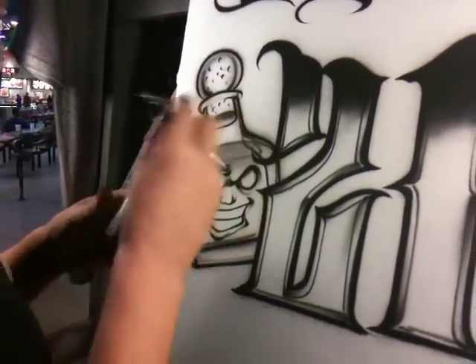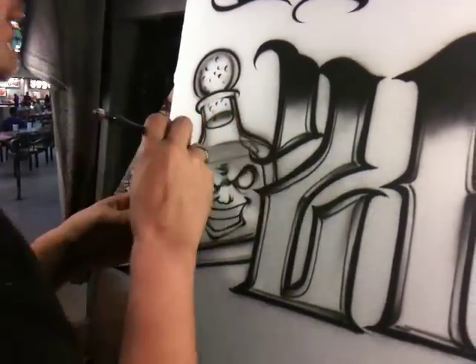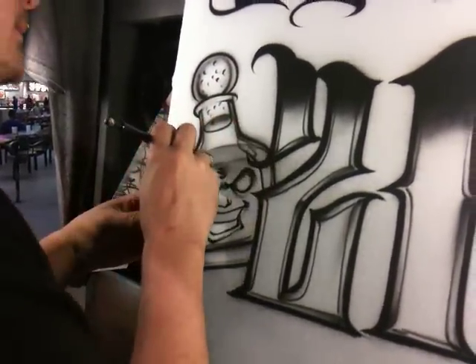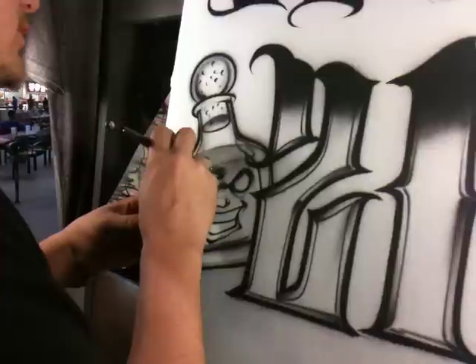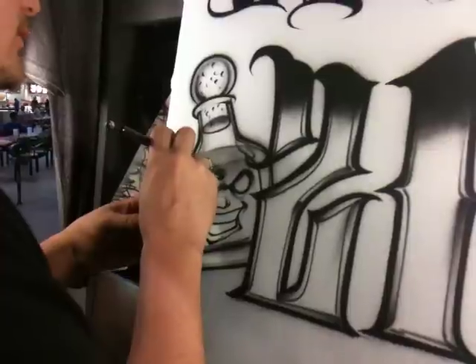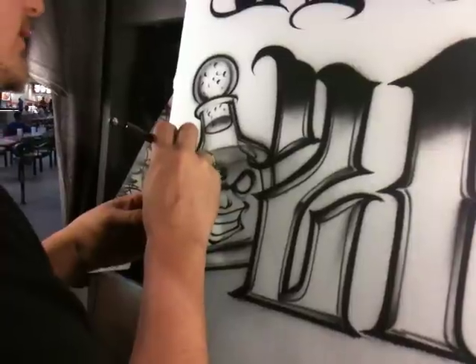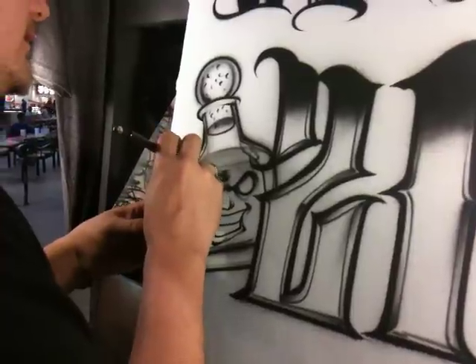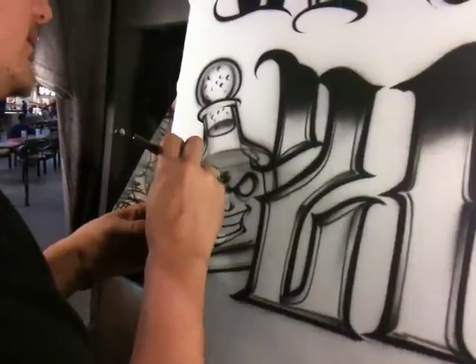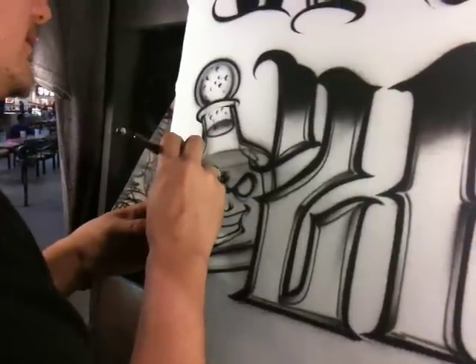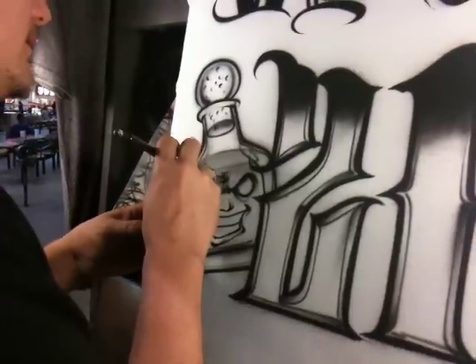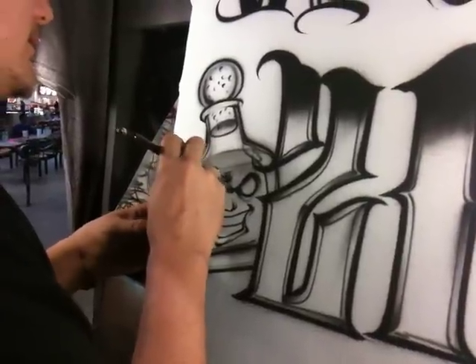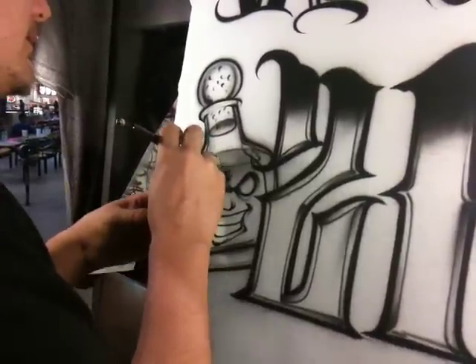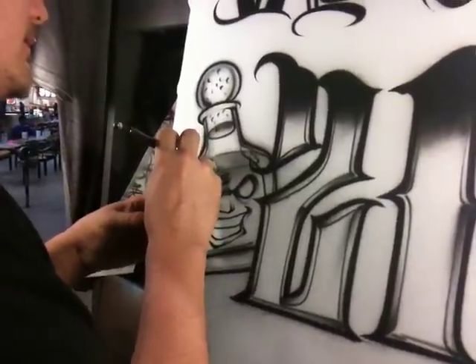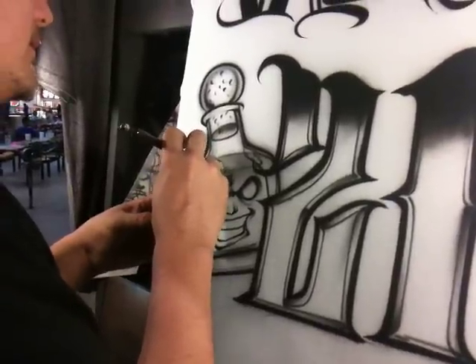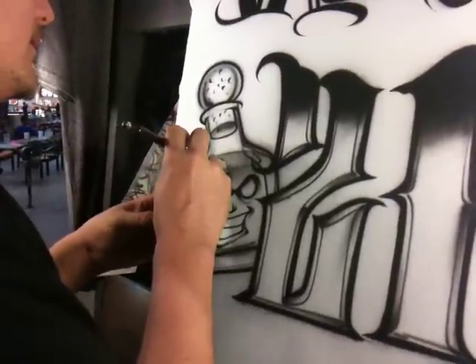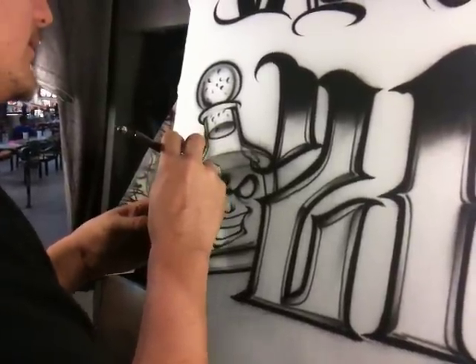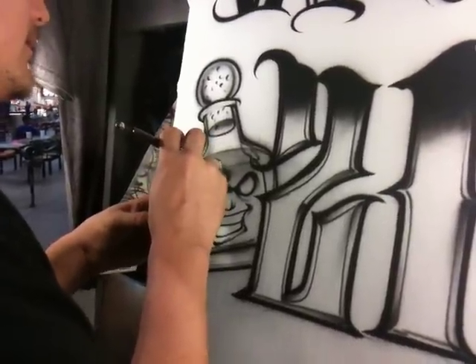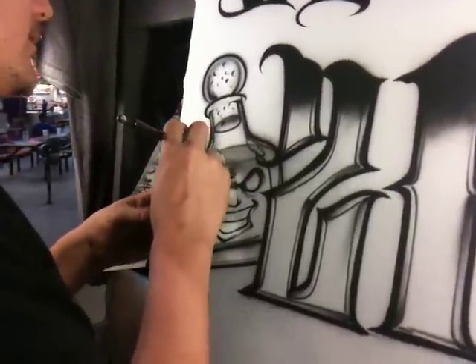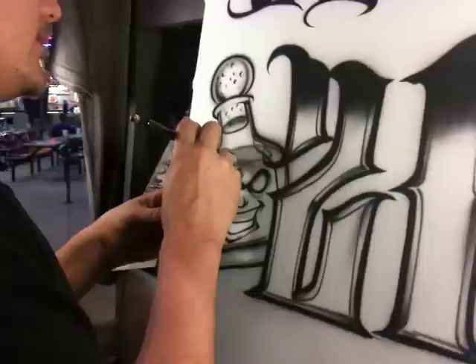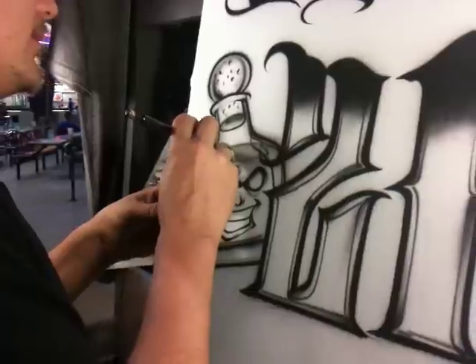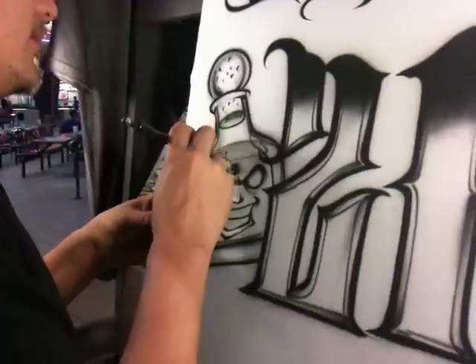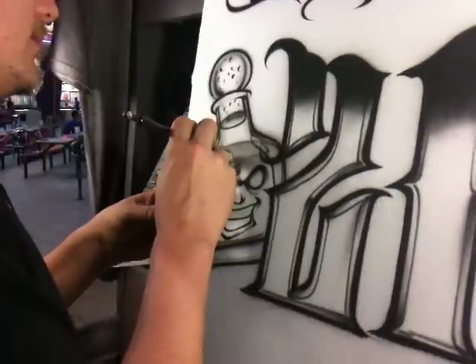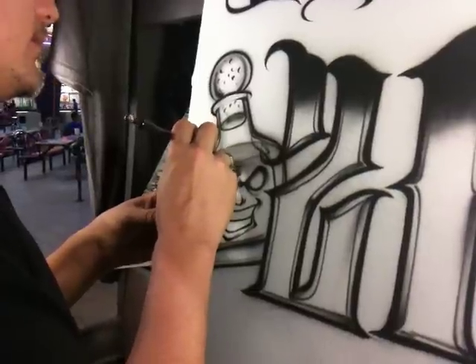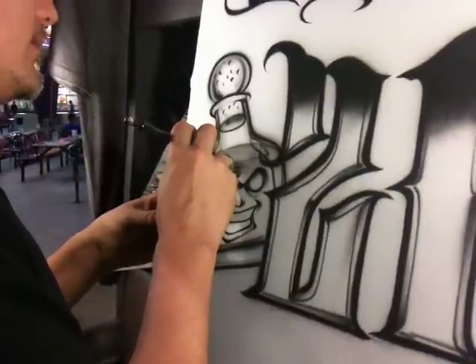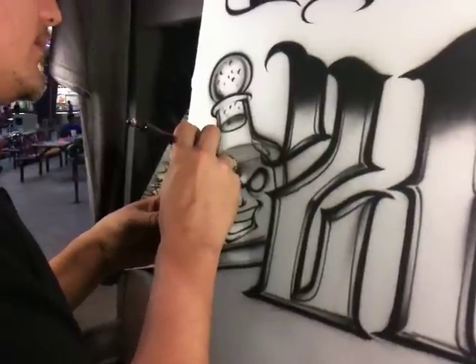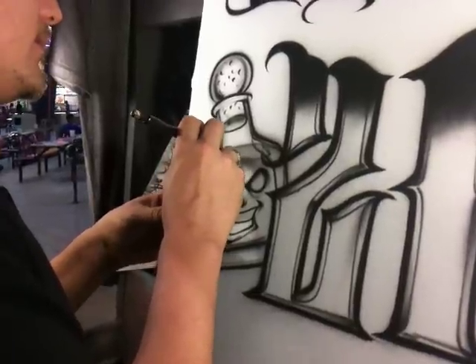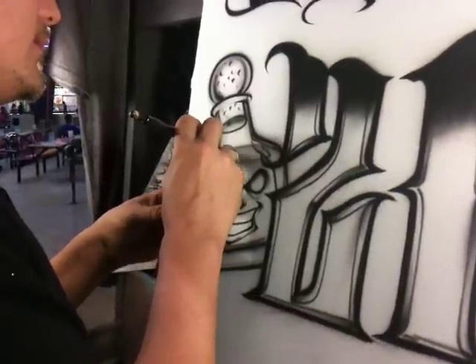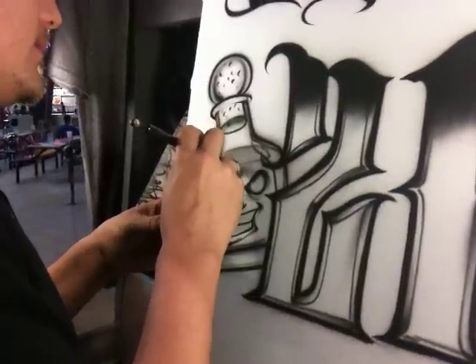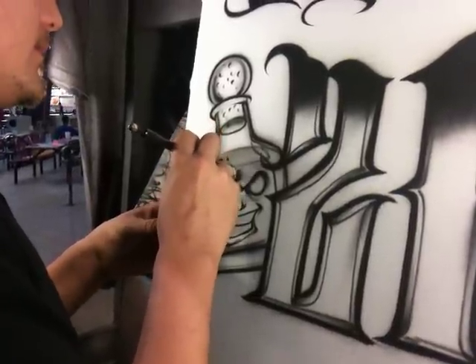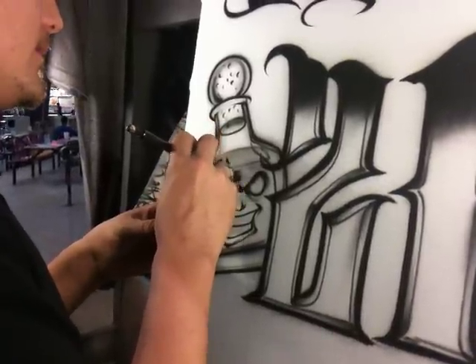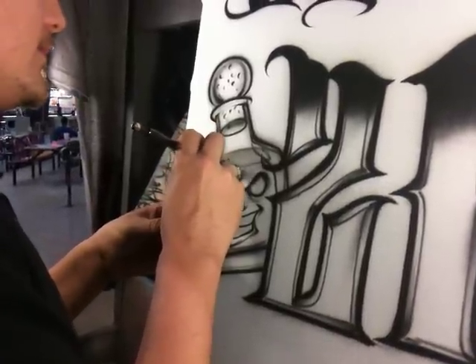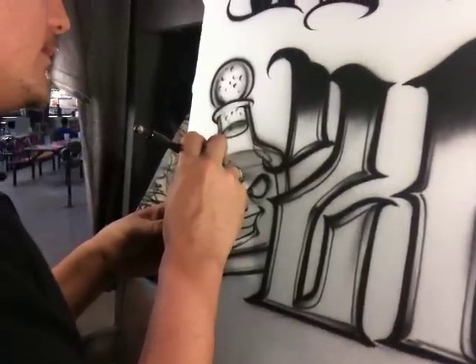We're going to write 'Patron' right in there. Let's go. We're going to try some small holes.